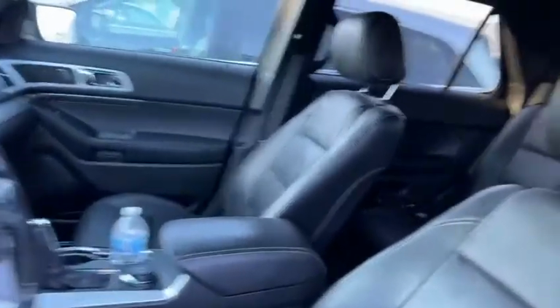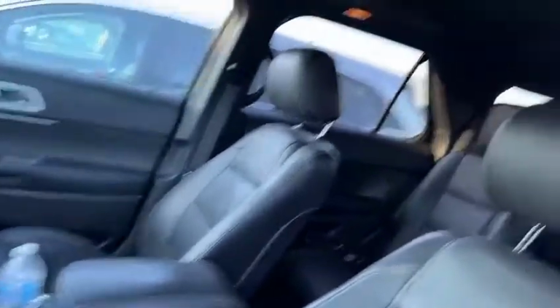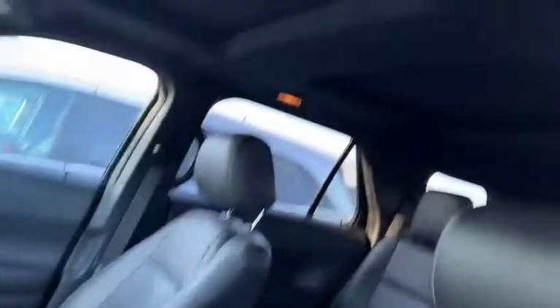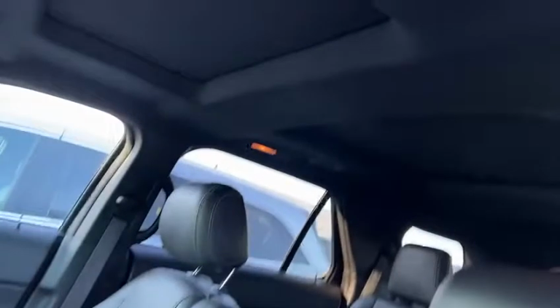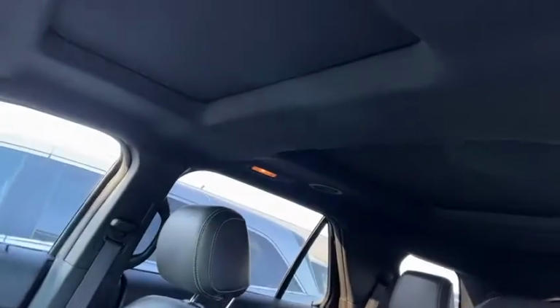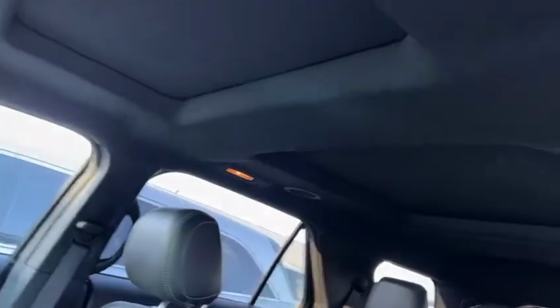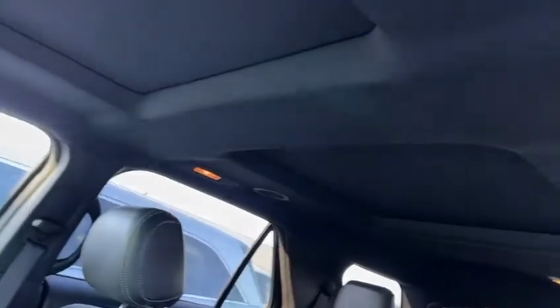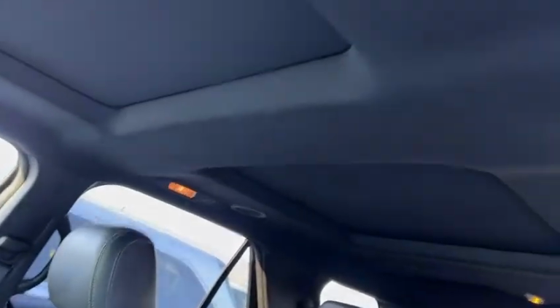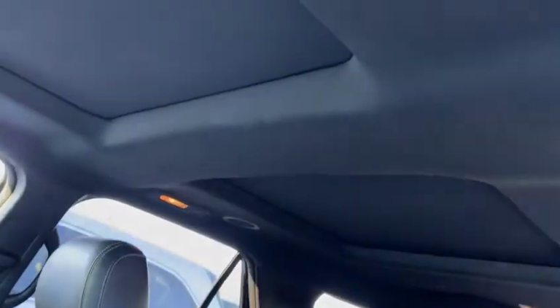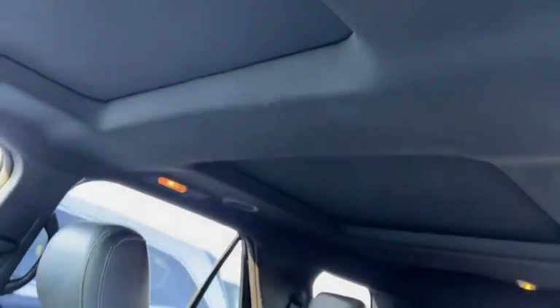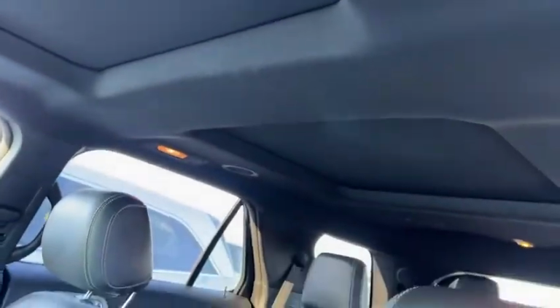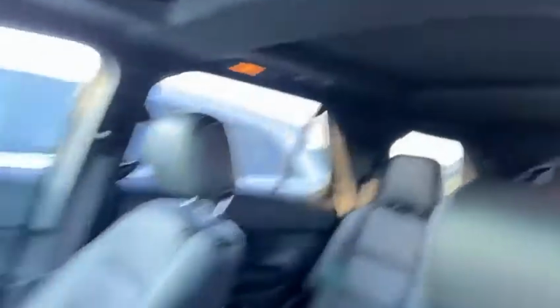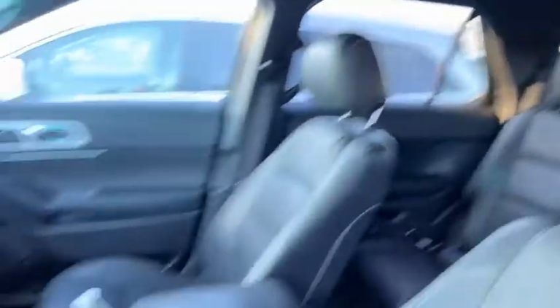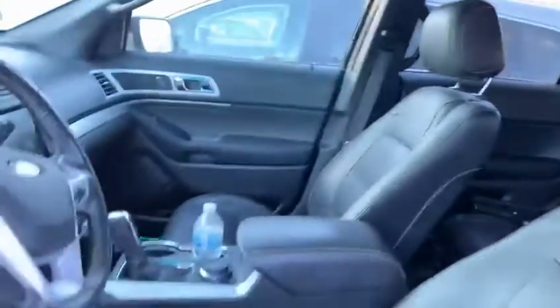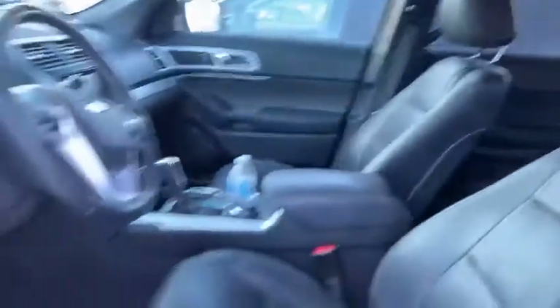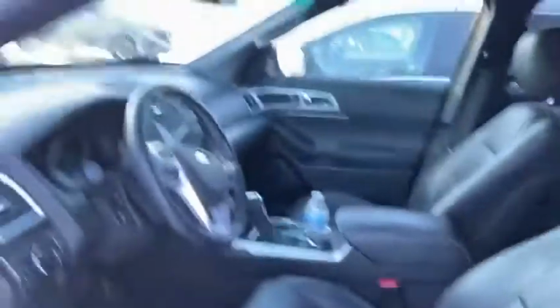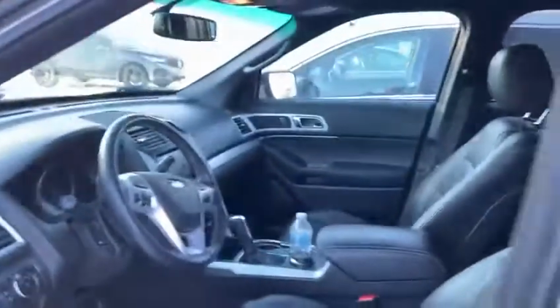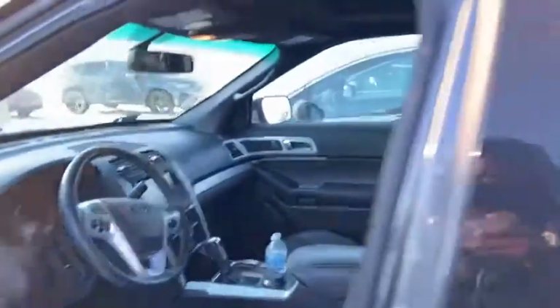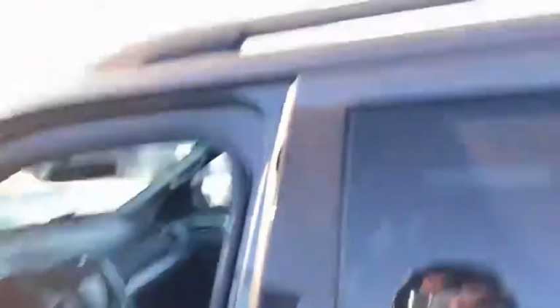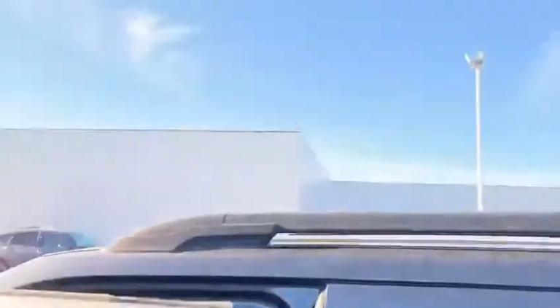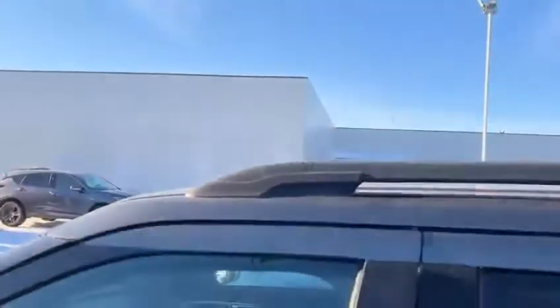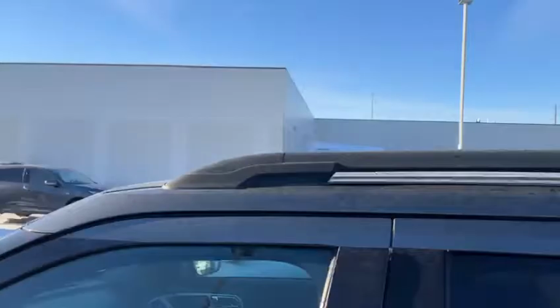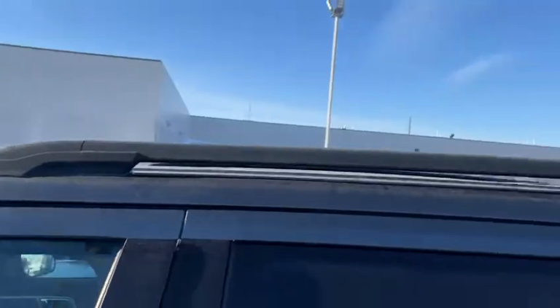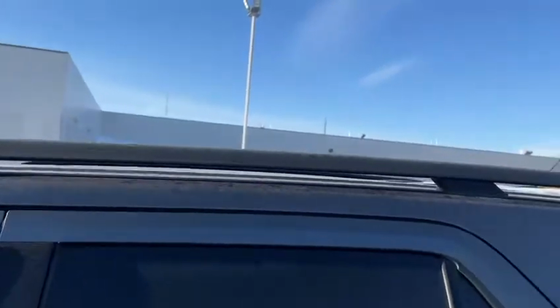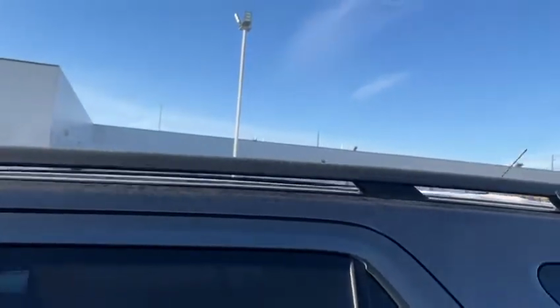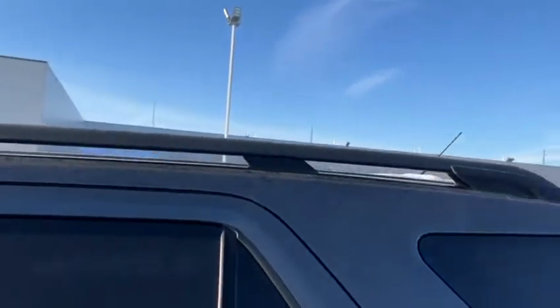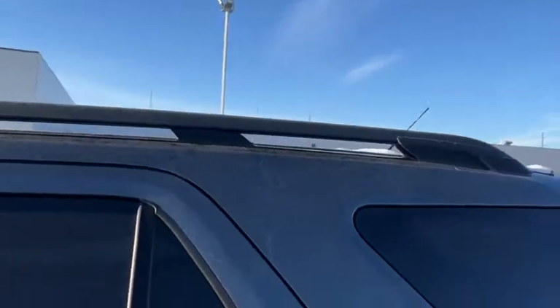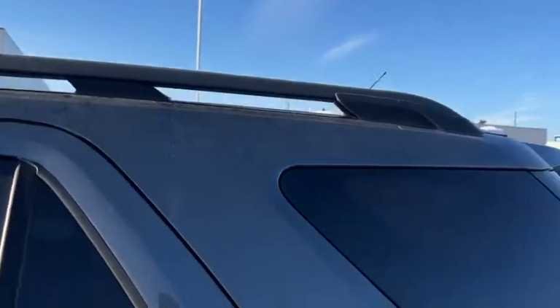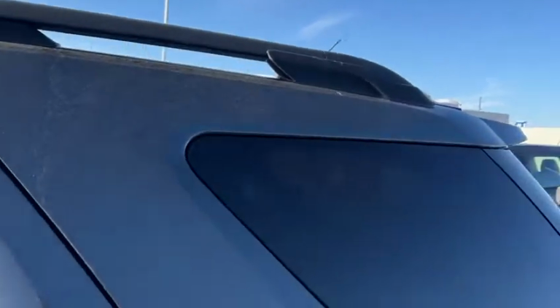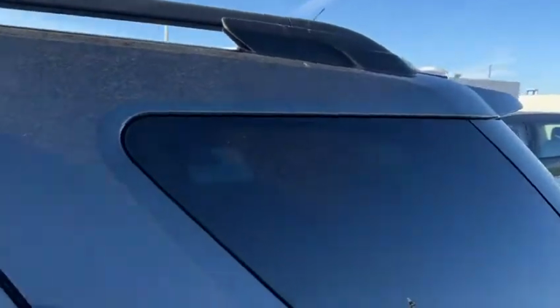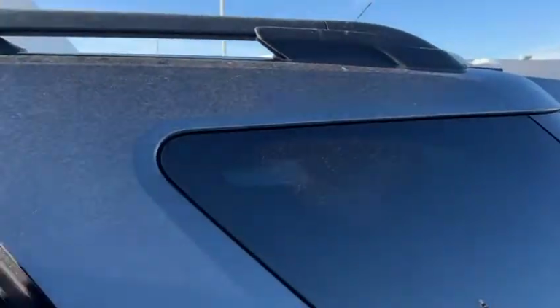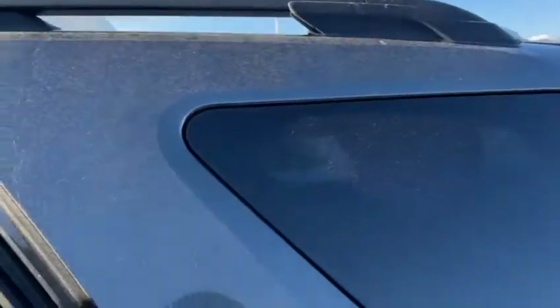You have this beautiful panoramic sunroof. You also have cross rails up there already, so it's easy to just hook up the crossbars afterwards.